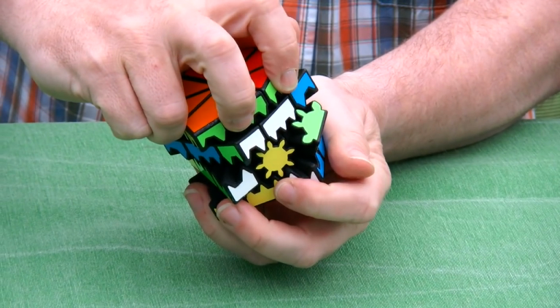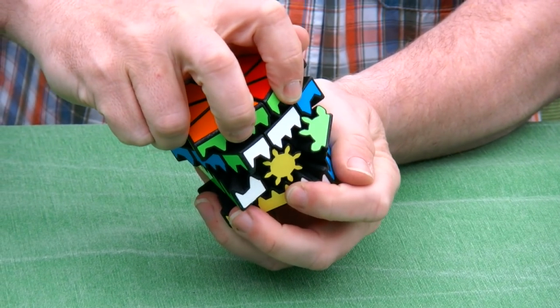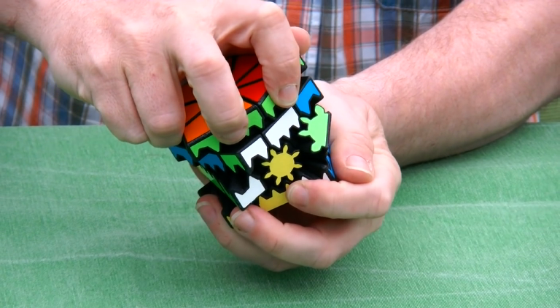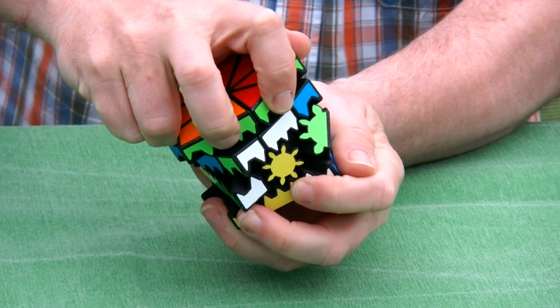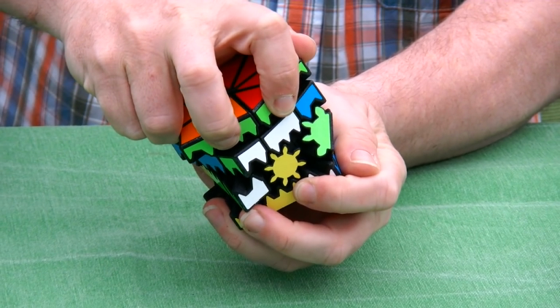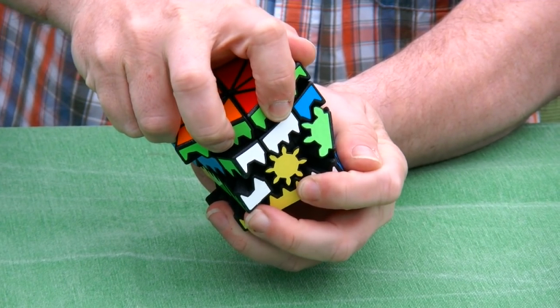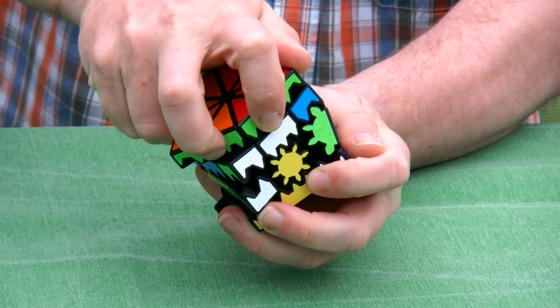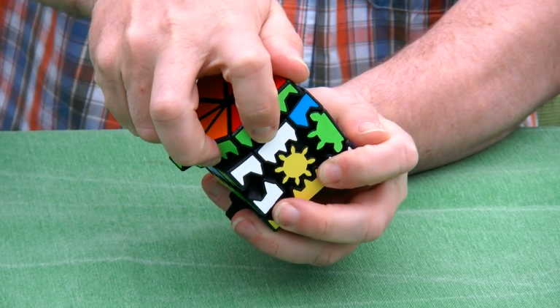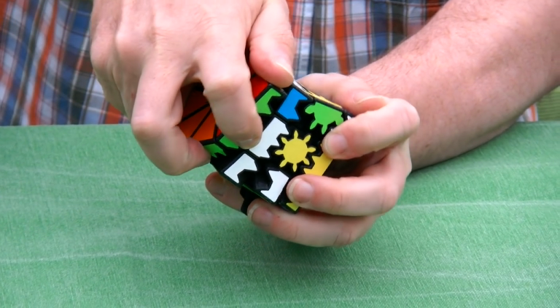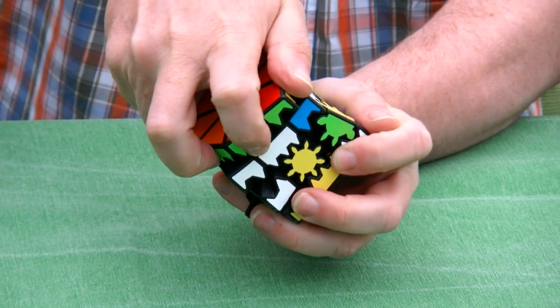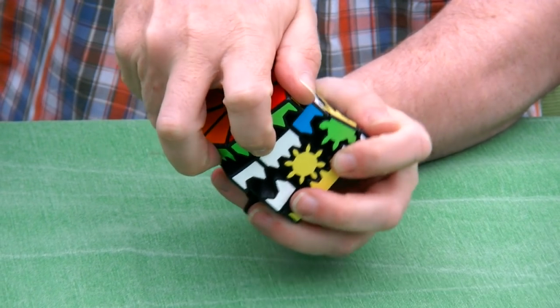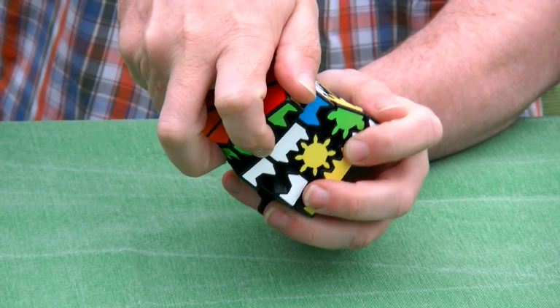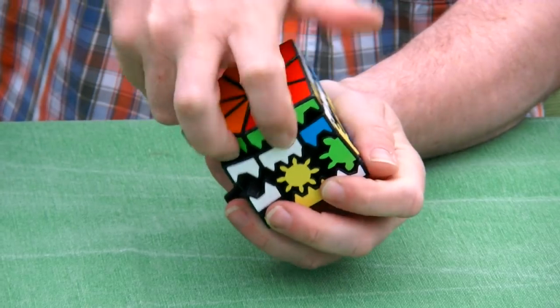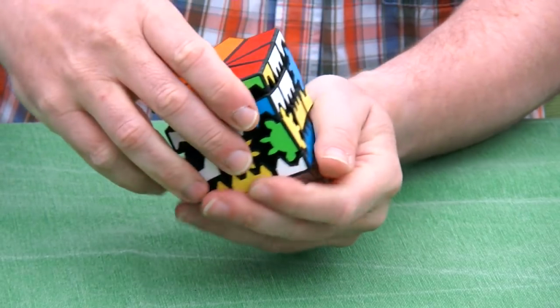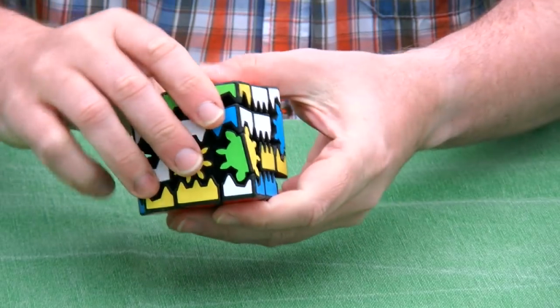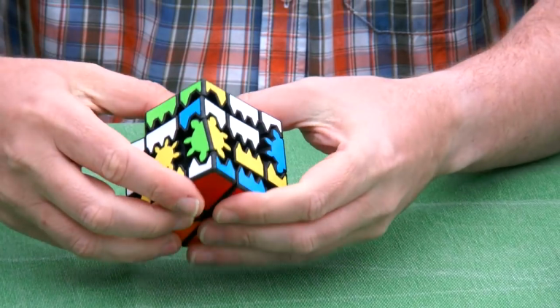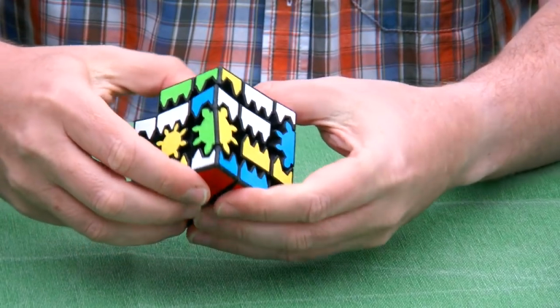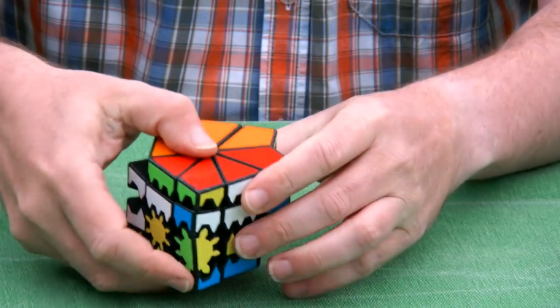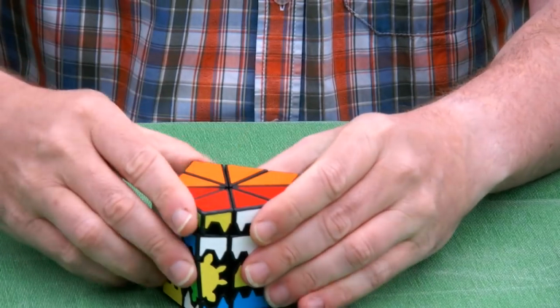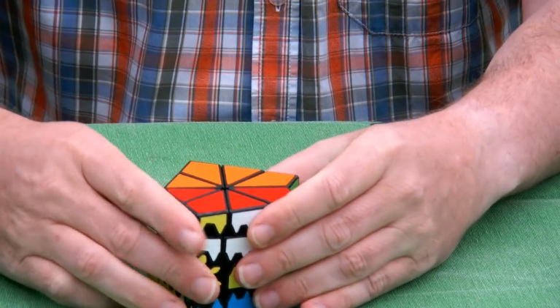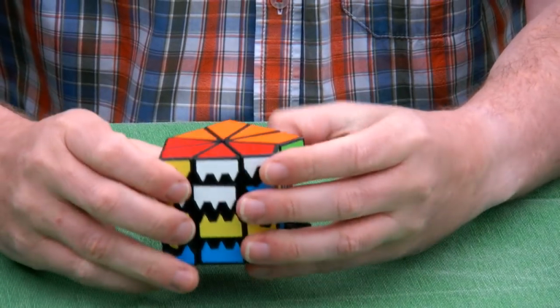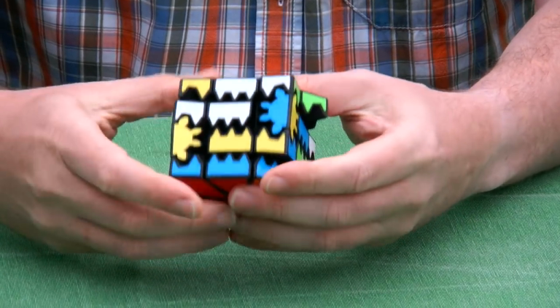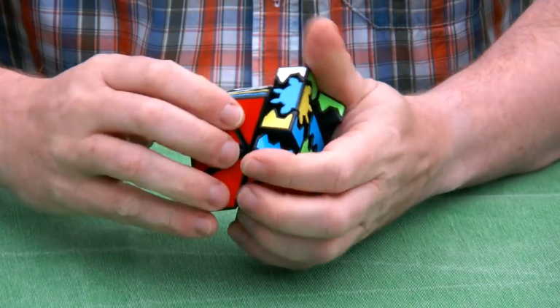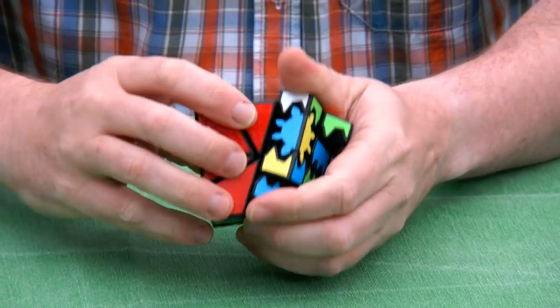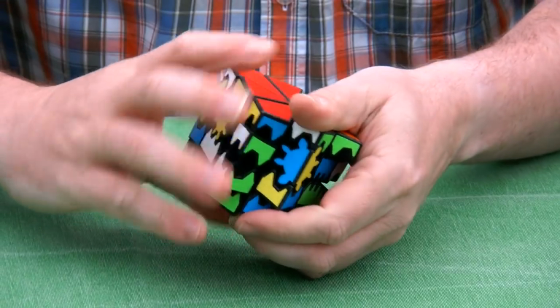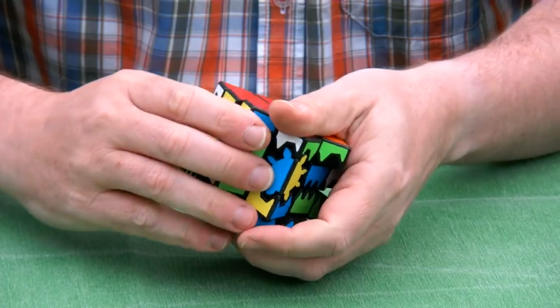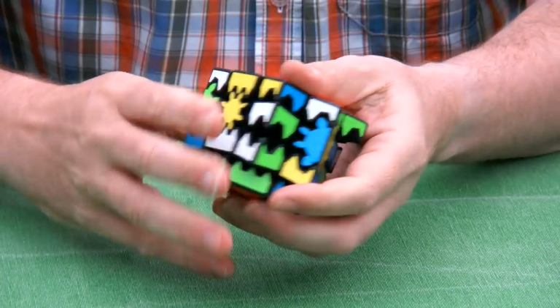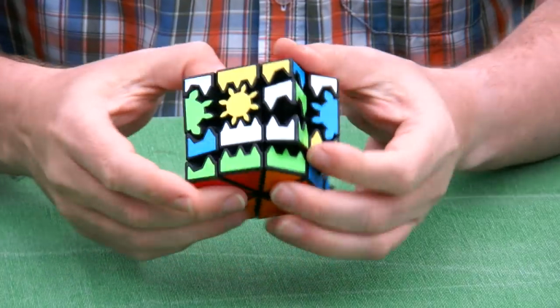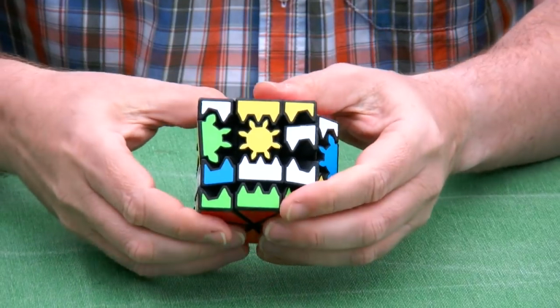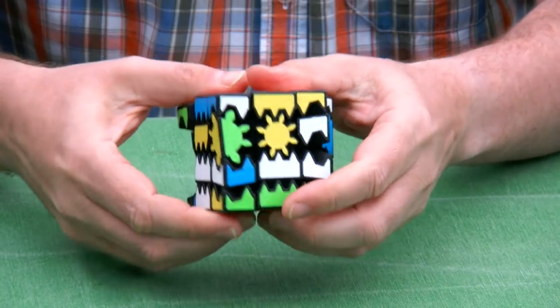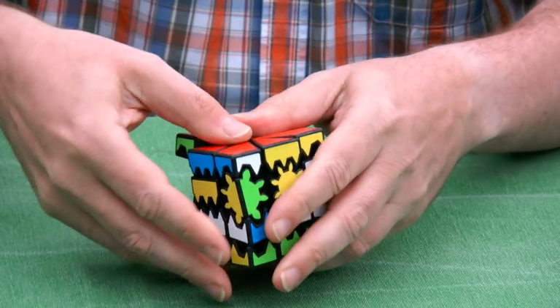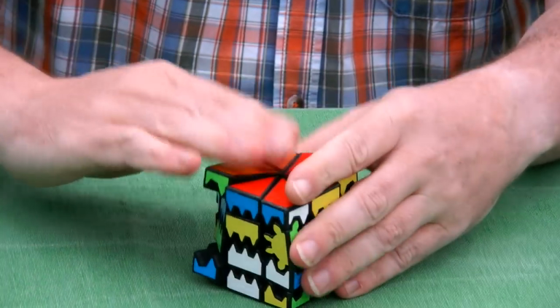Here you see that all four layers are turning together. And here we are at the next stage, and we can scramble it even further, like this, and all the slices.